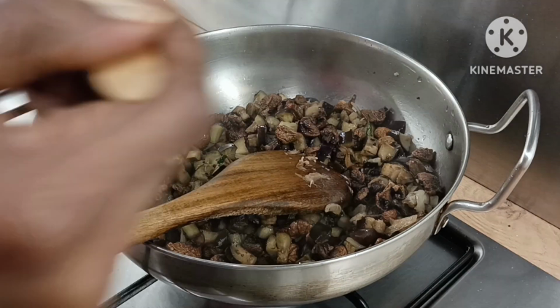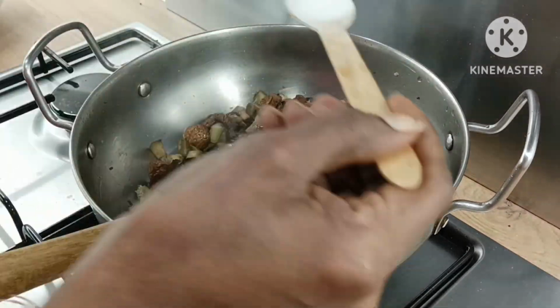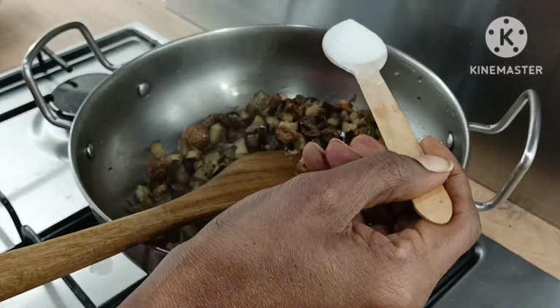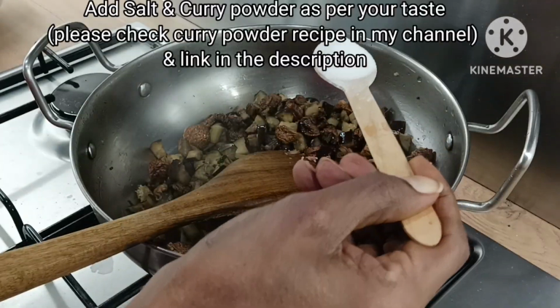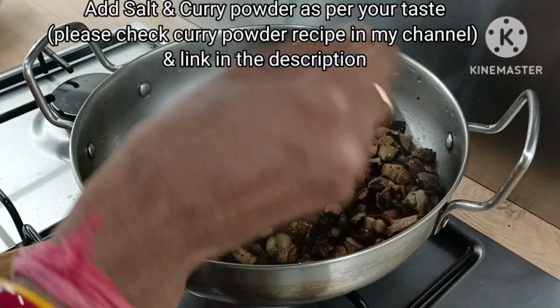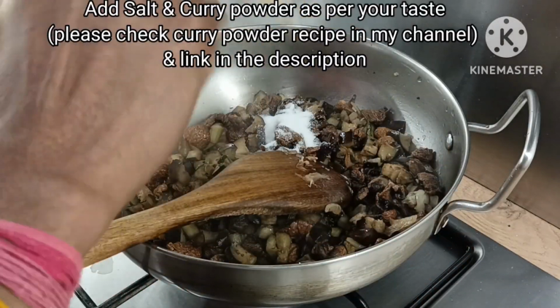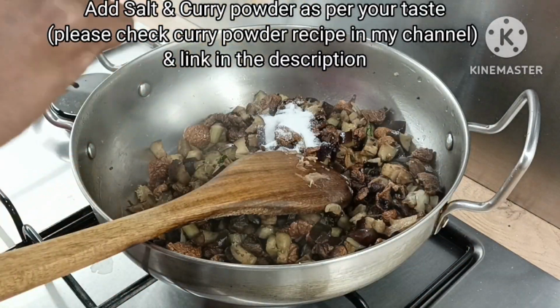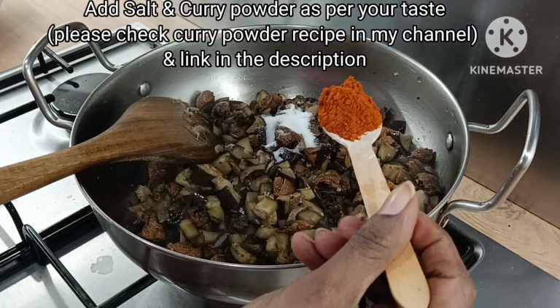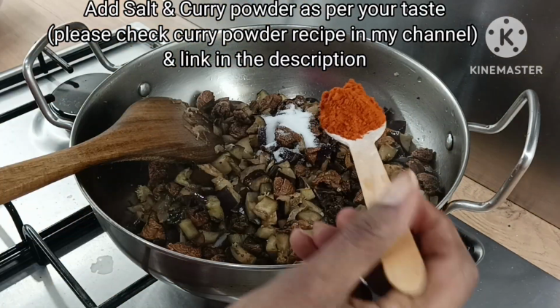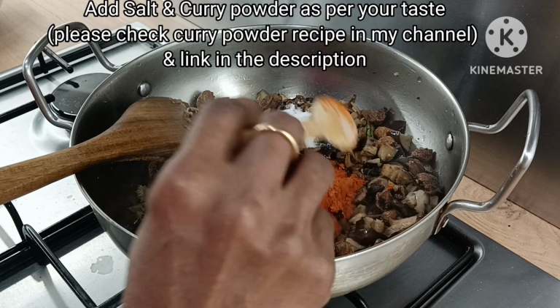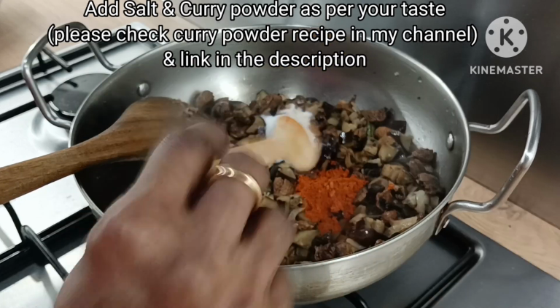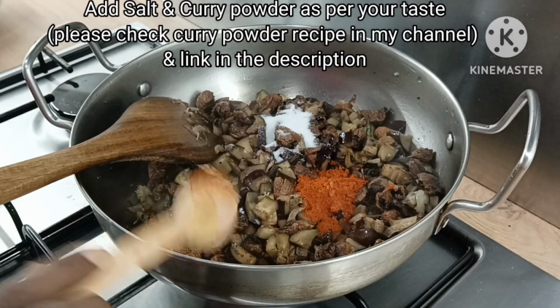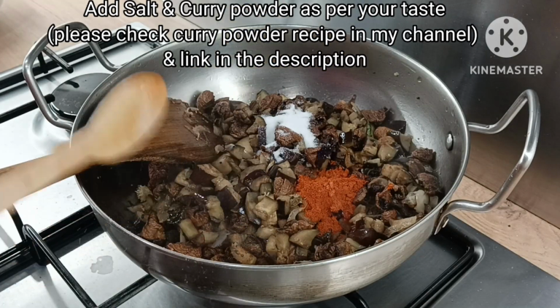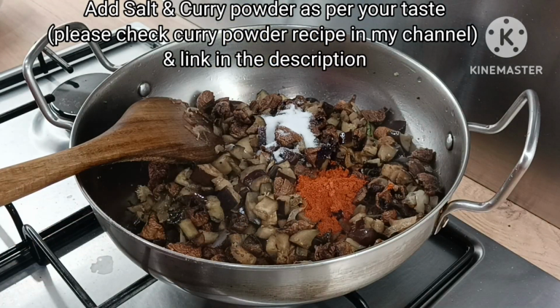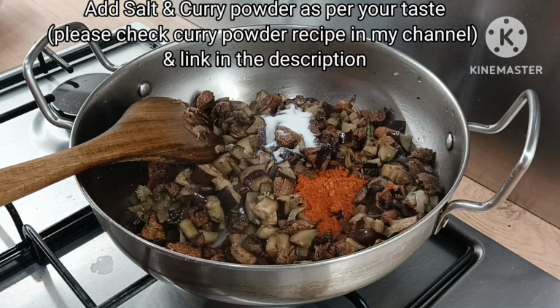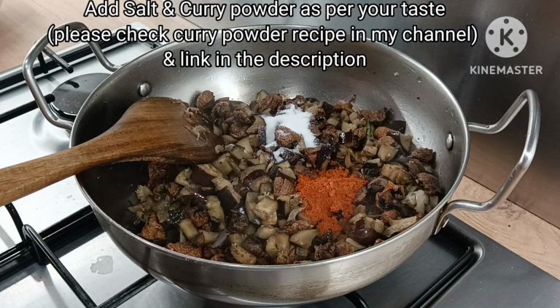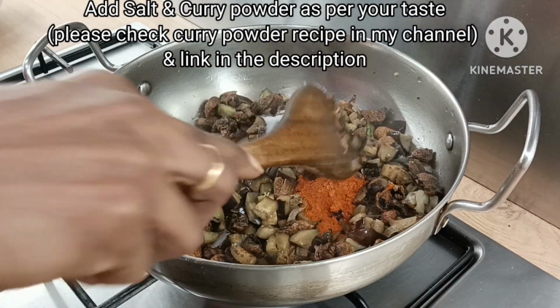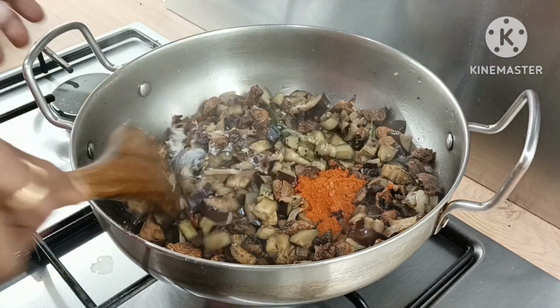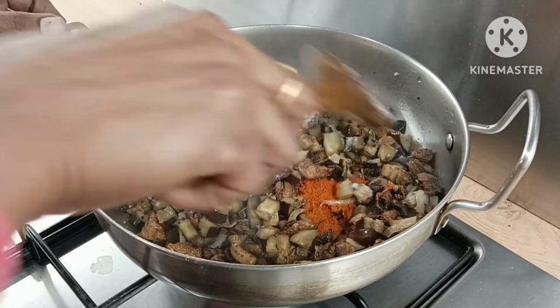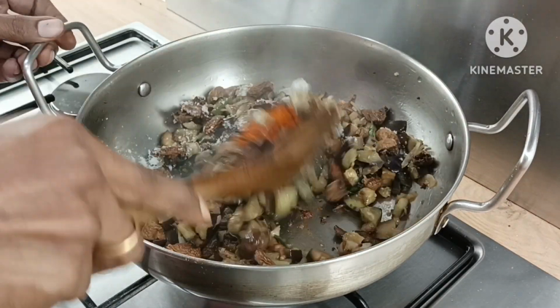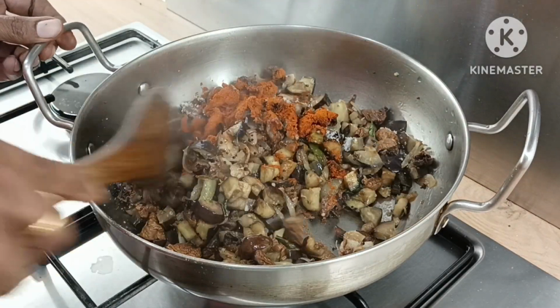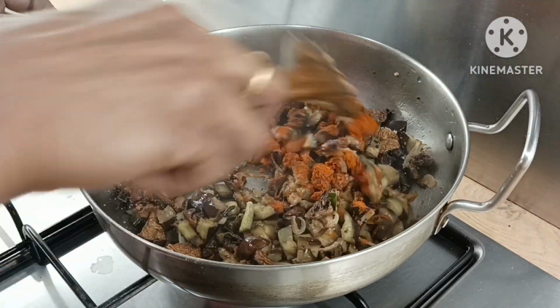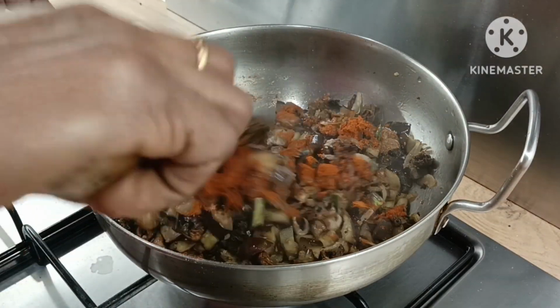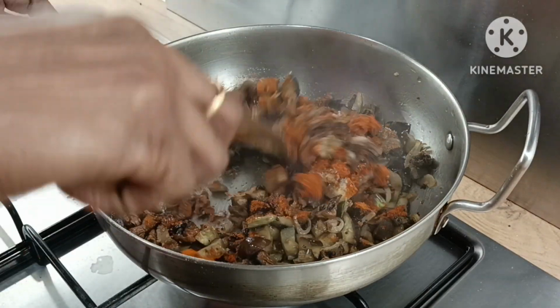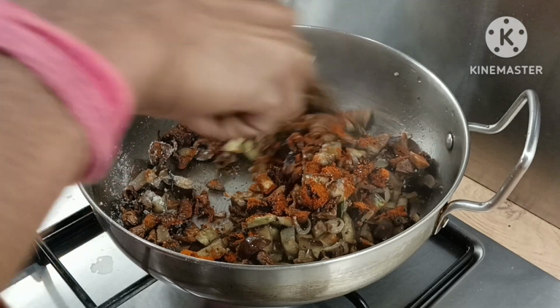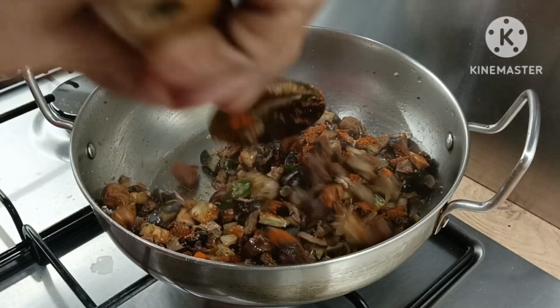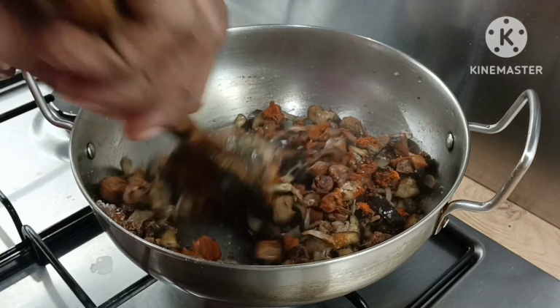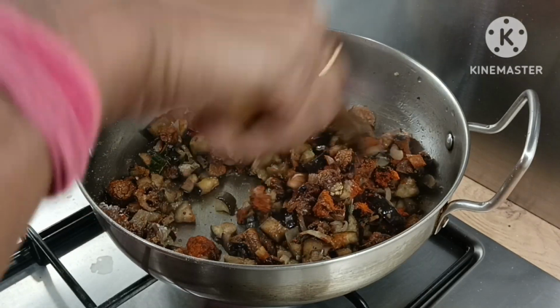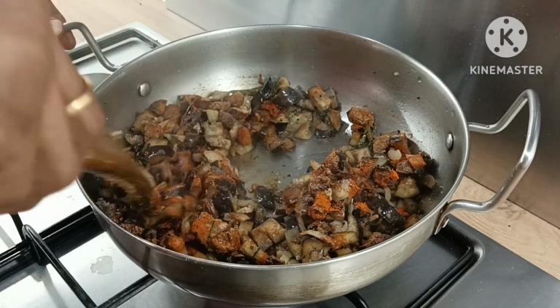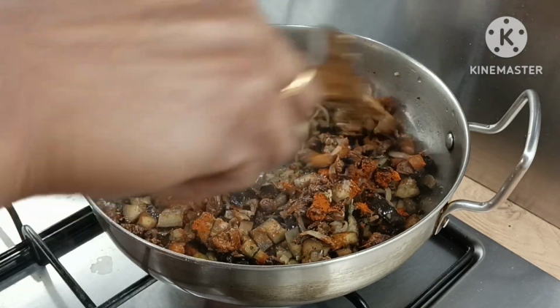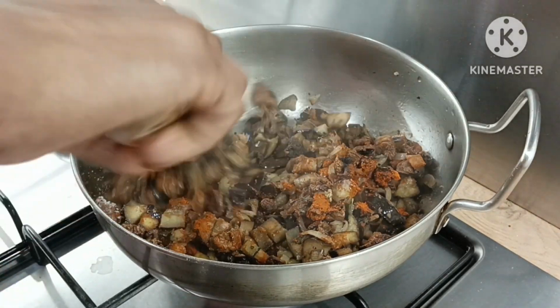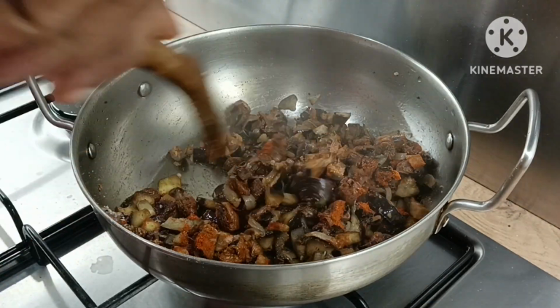If there are vitamins to preserve, I will try to eat mushrooms. Now we have started making the dish.